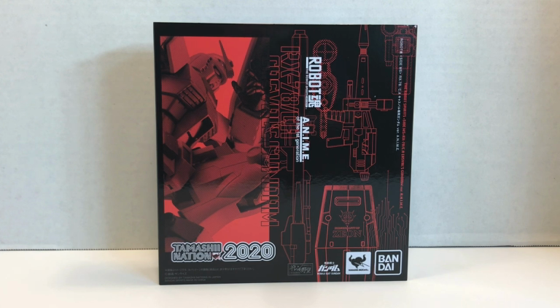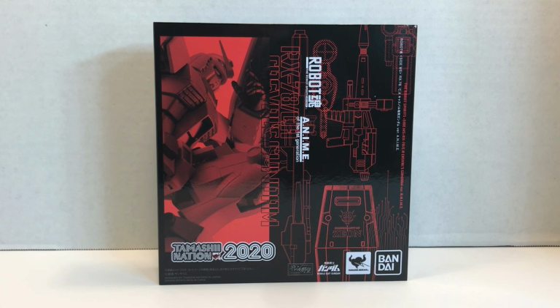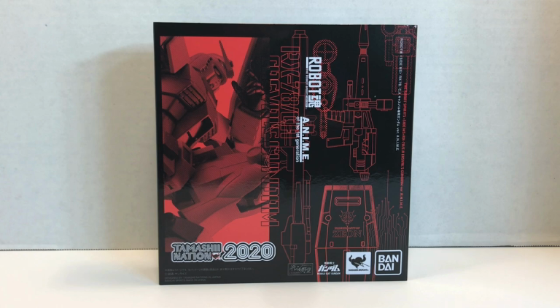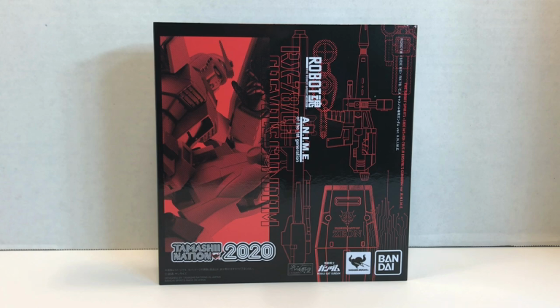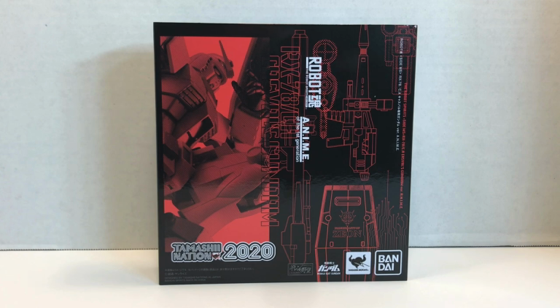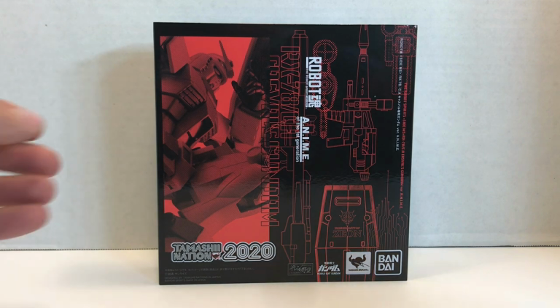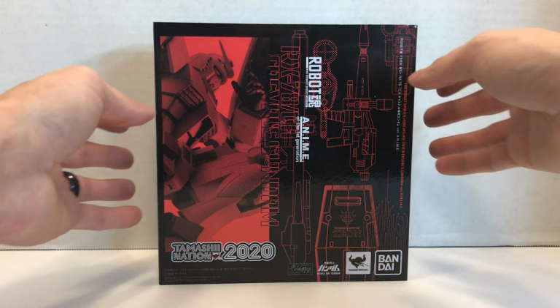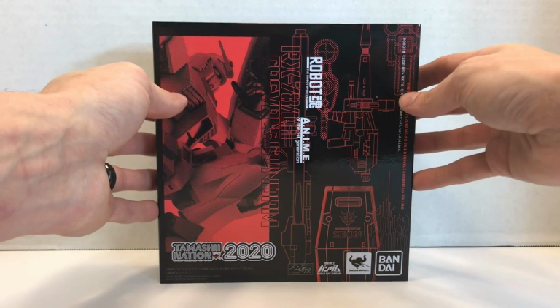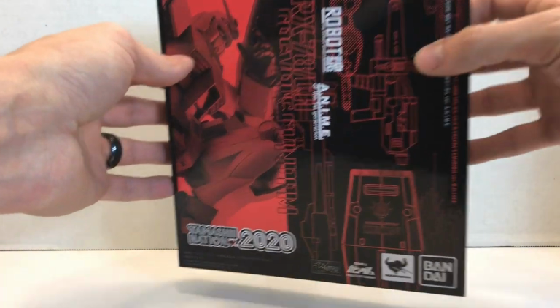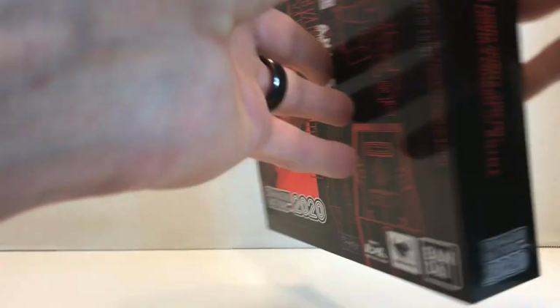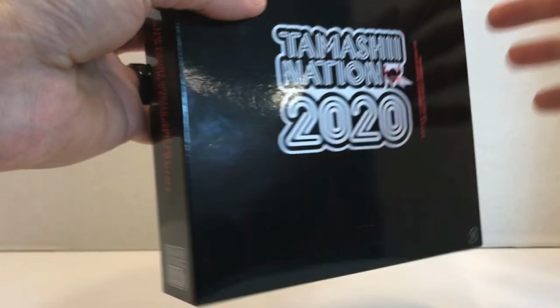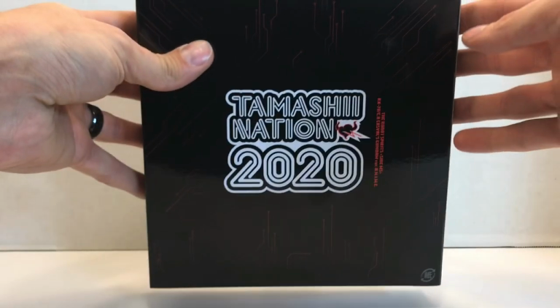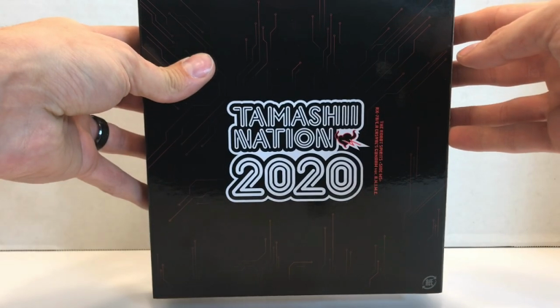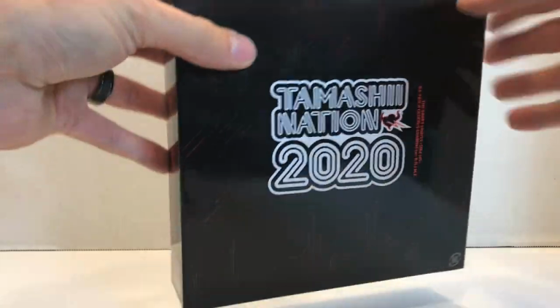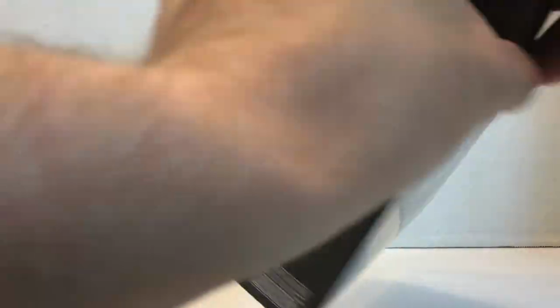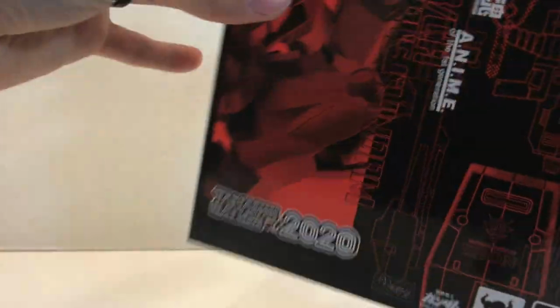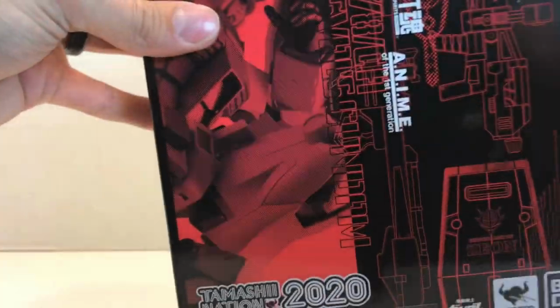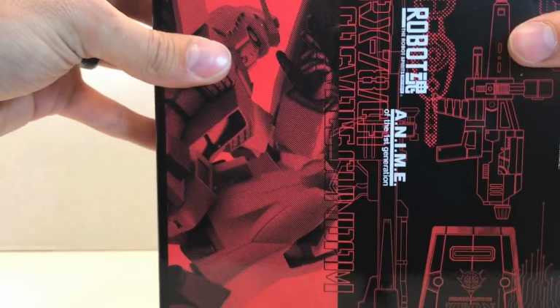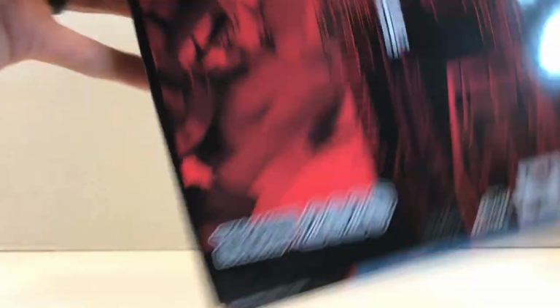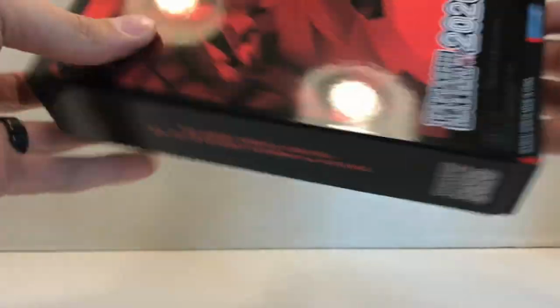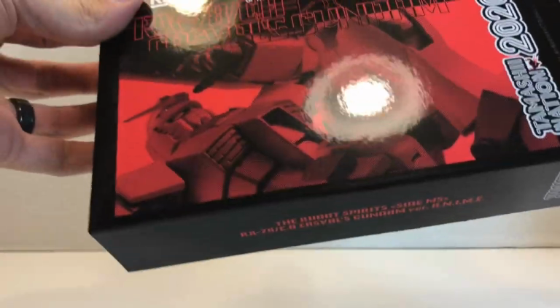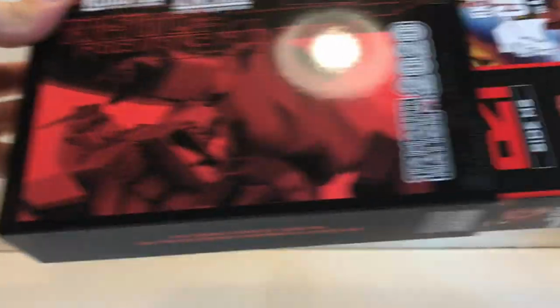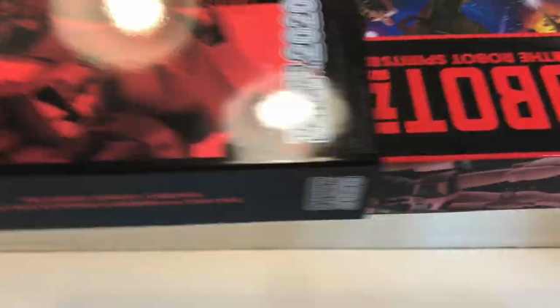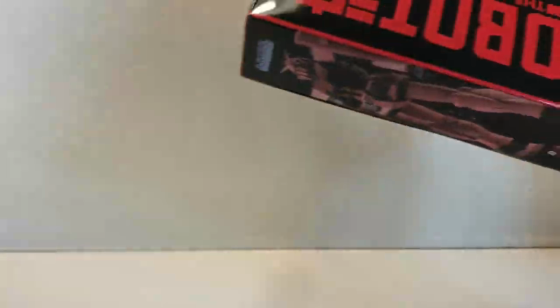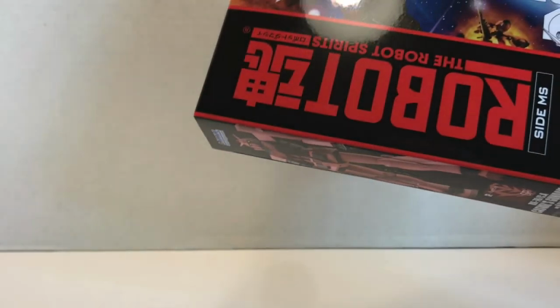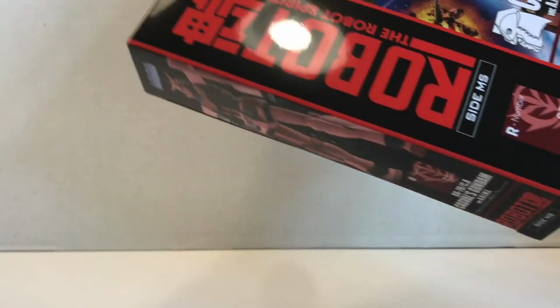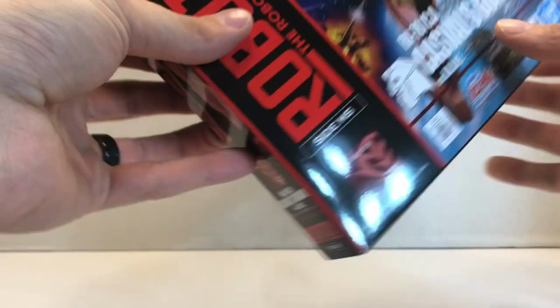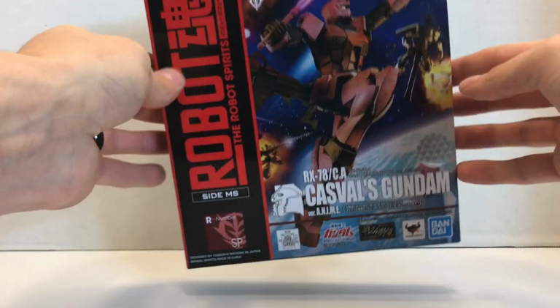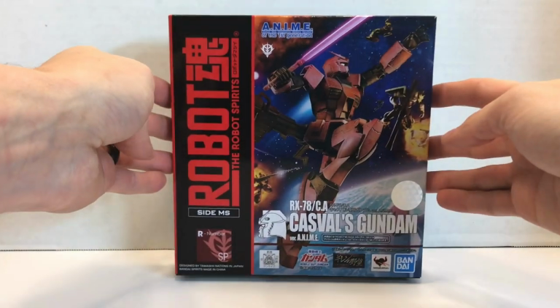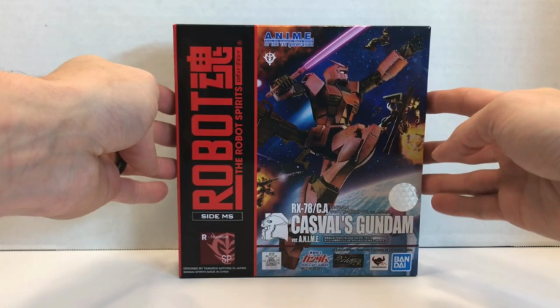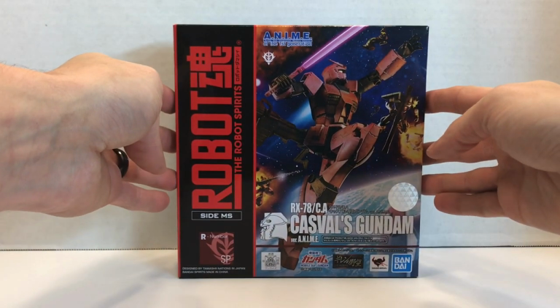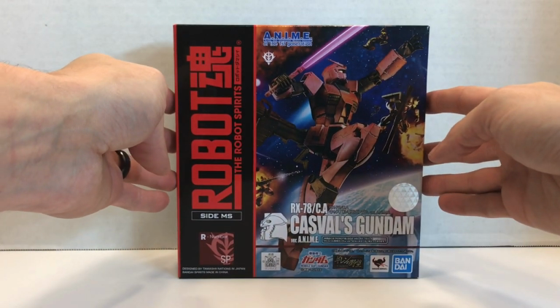This figure actually comes with a cool little slipcase. You can see it says Time Machine Nation 2020 on the back, and I can just slide this thing off to reveal a regular box underneath.